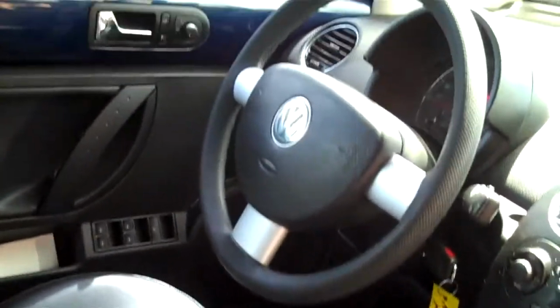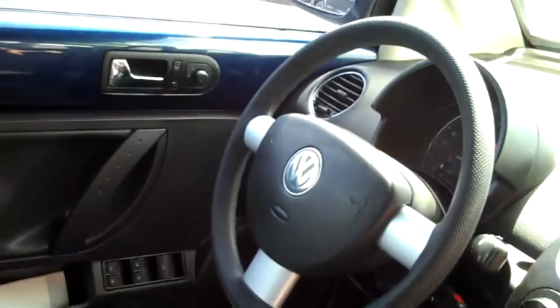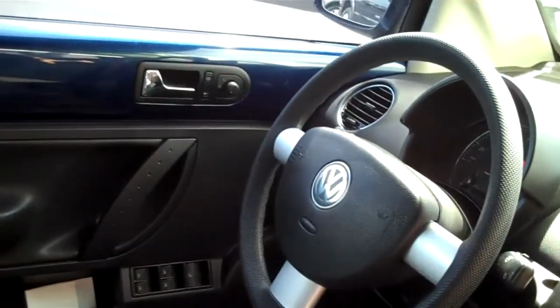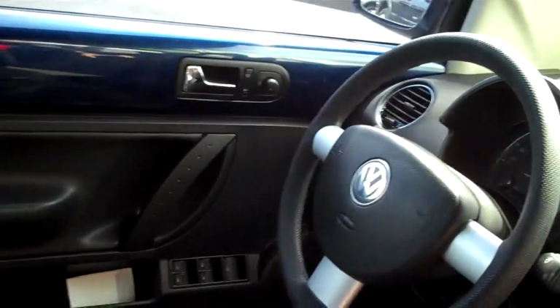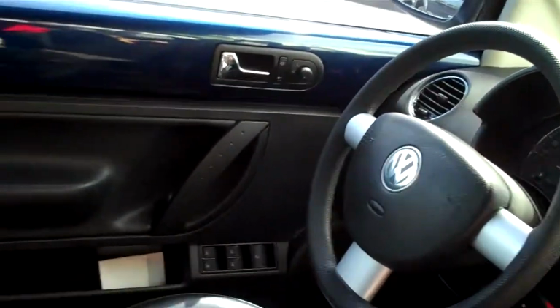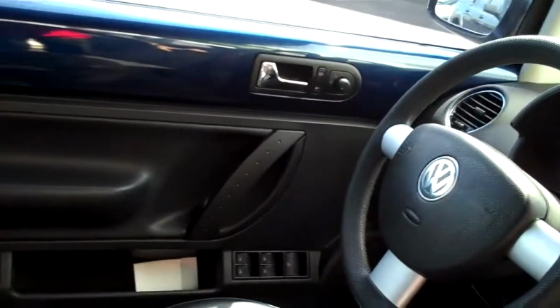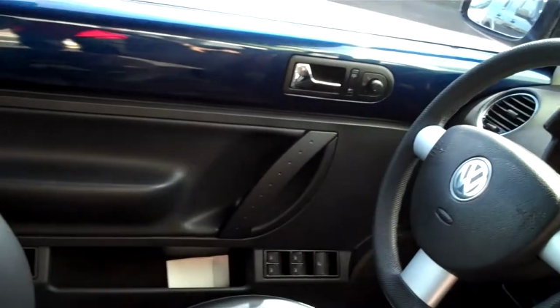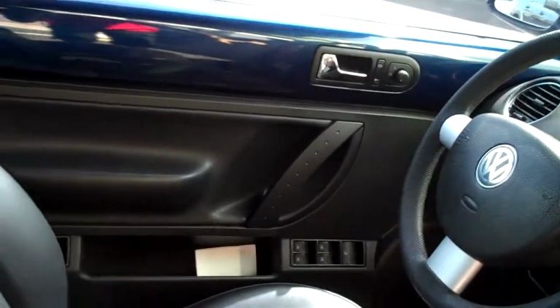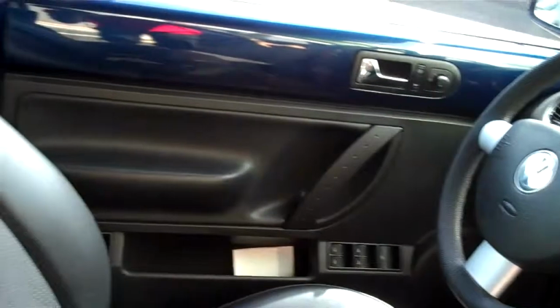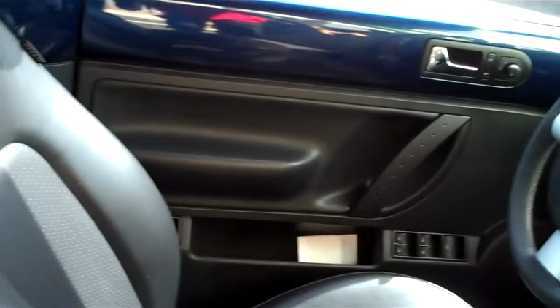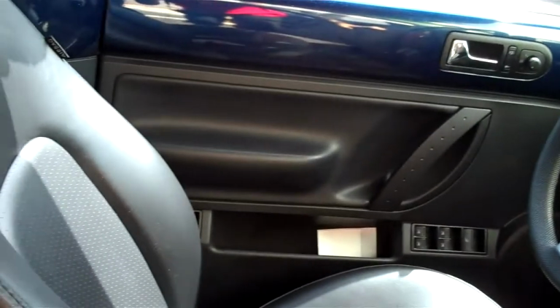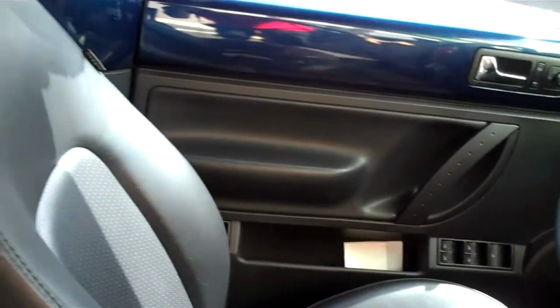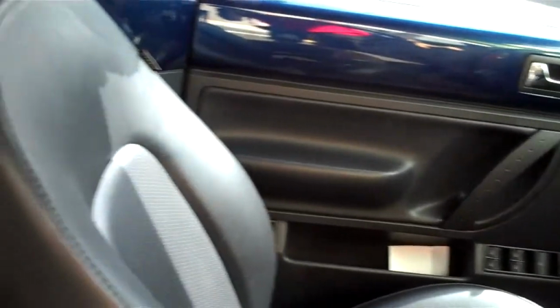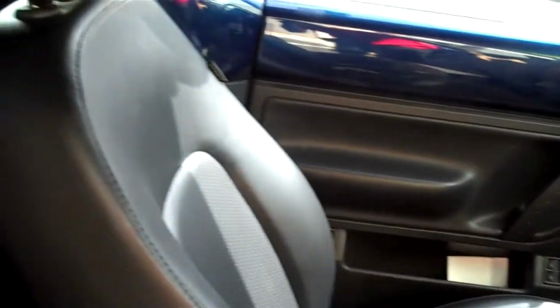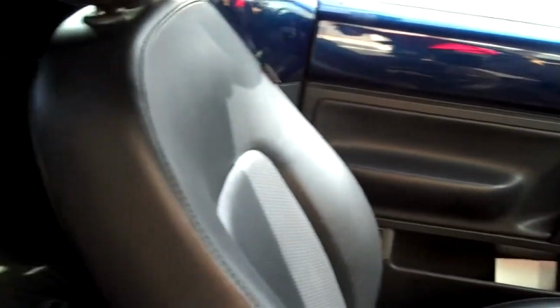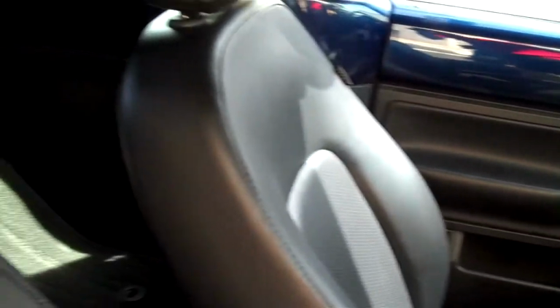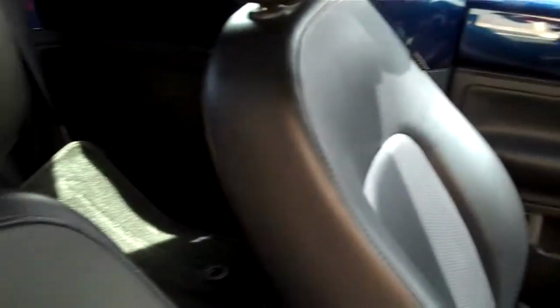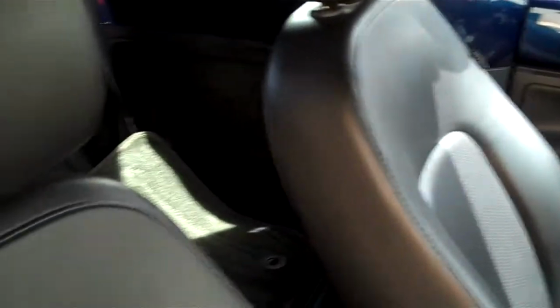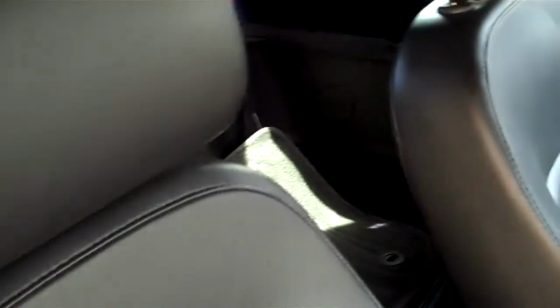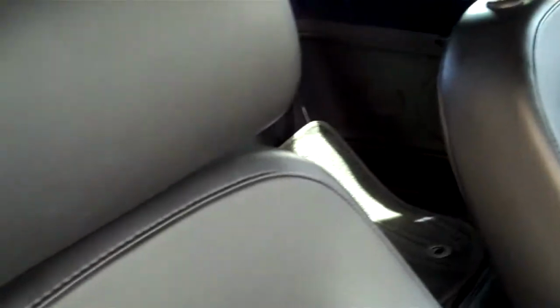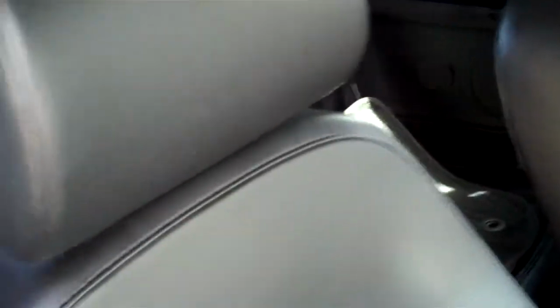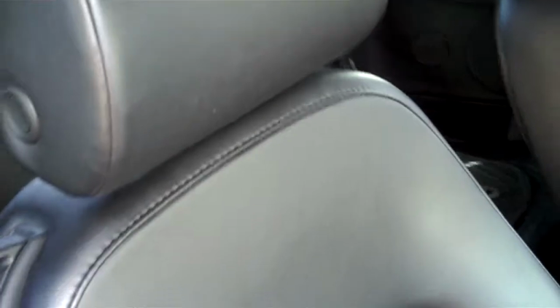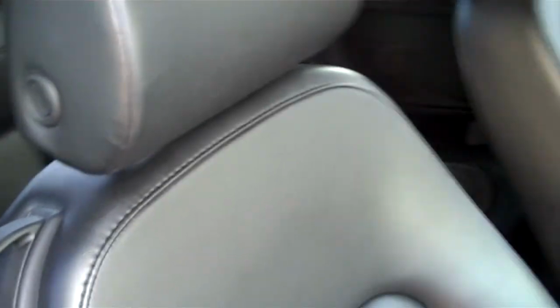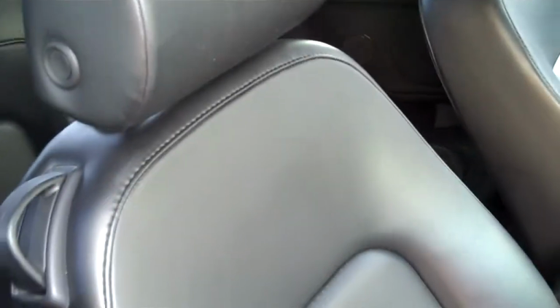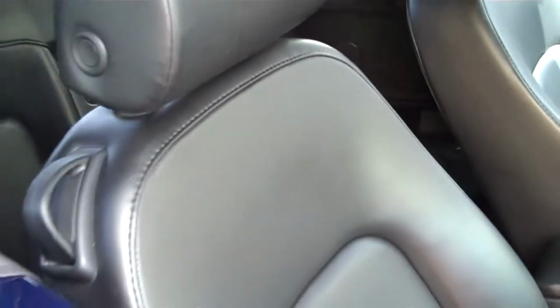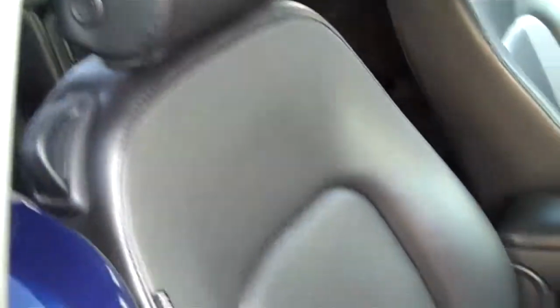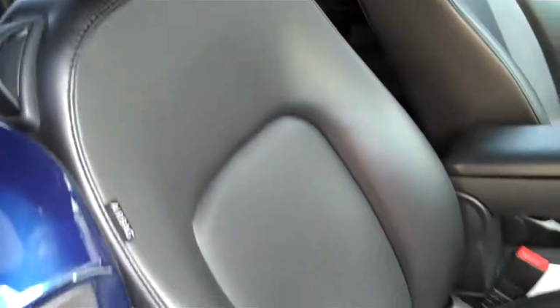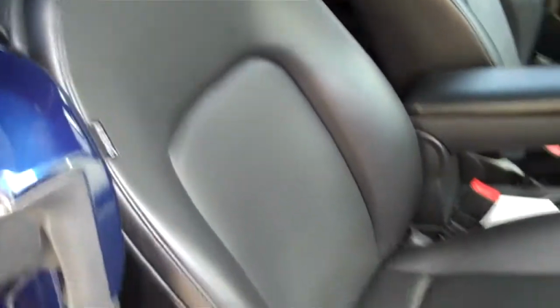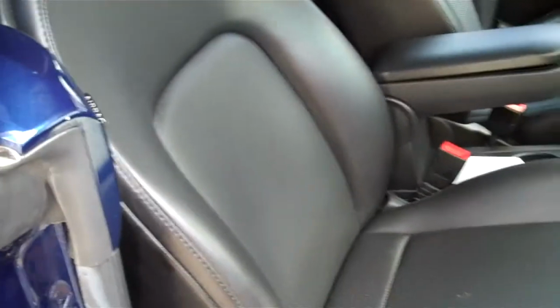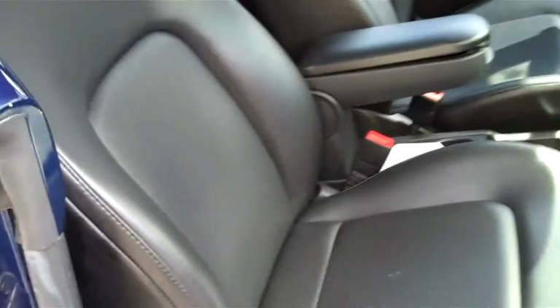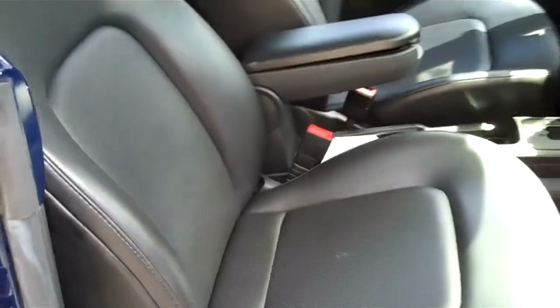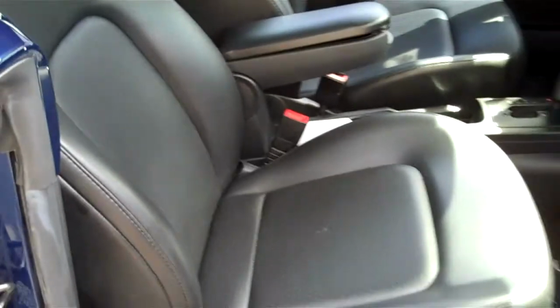This car has one touch automatic windows. It also has cruise control, AM FM radio CD, and keyless entry.